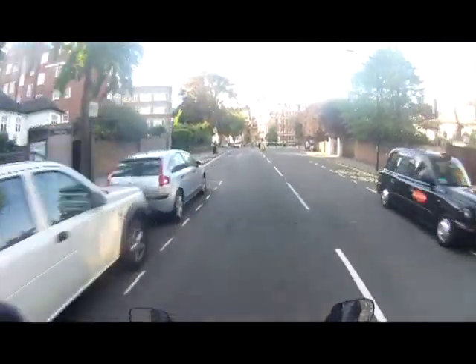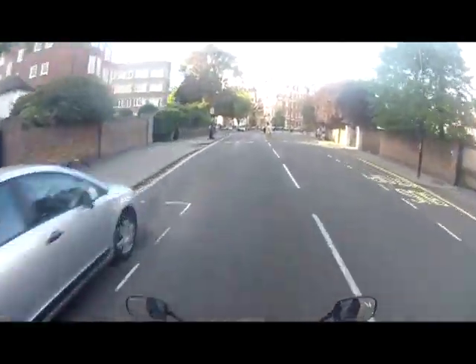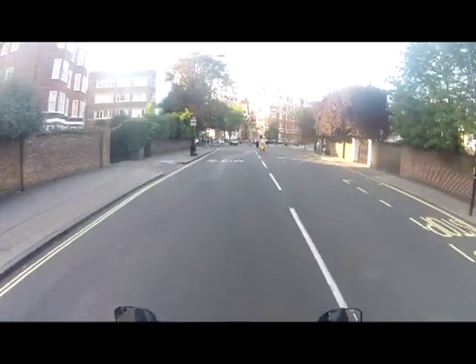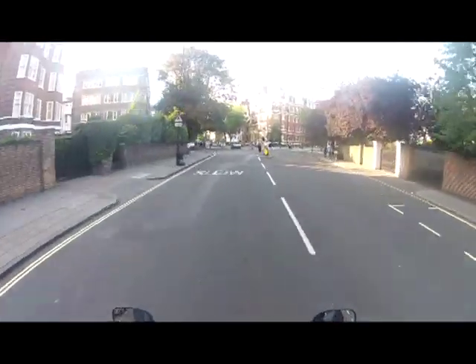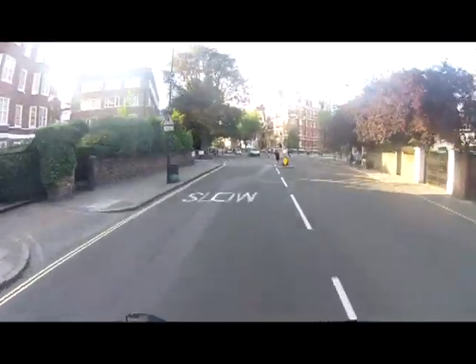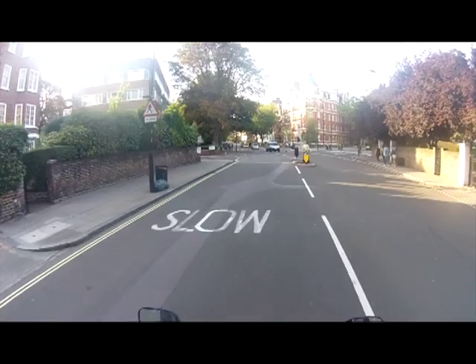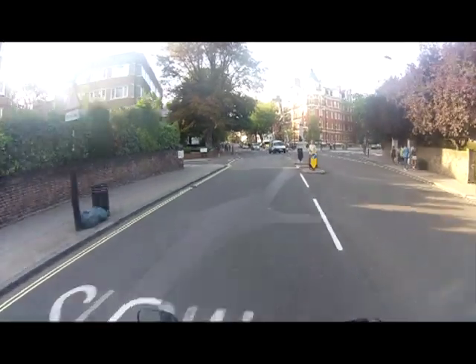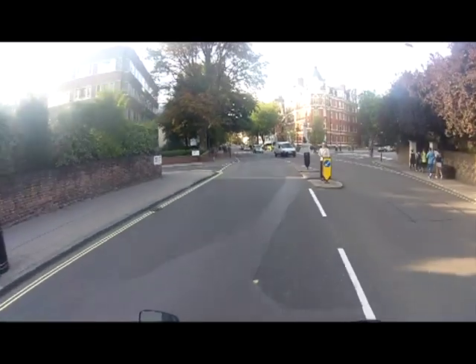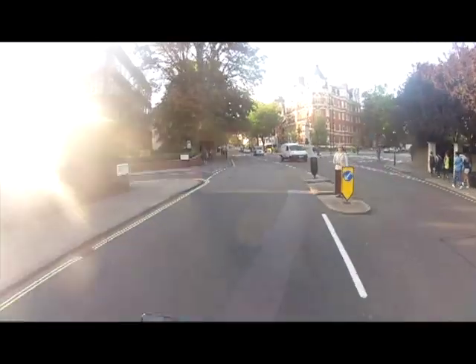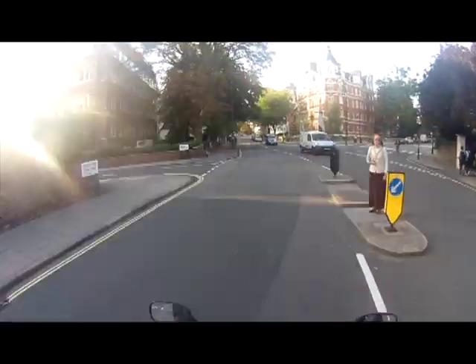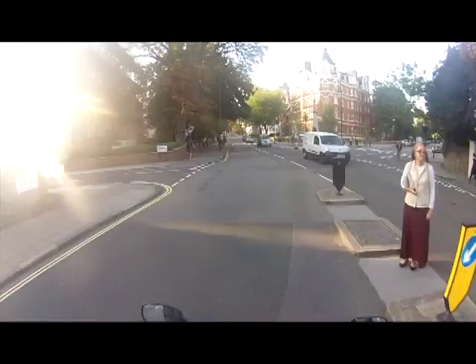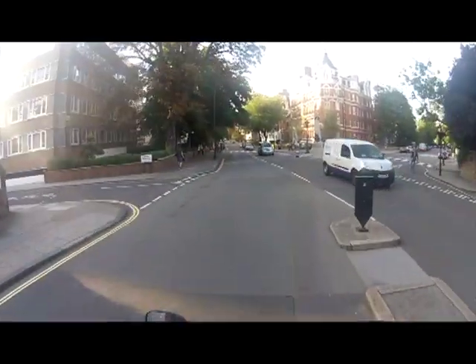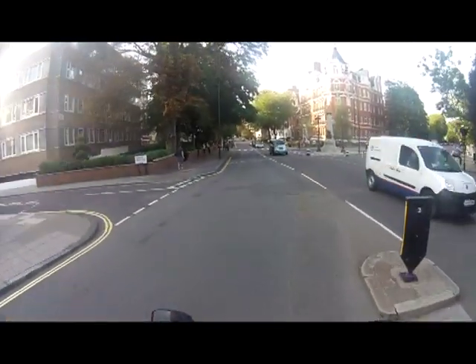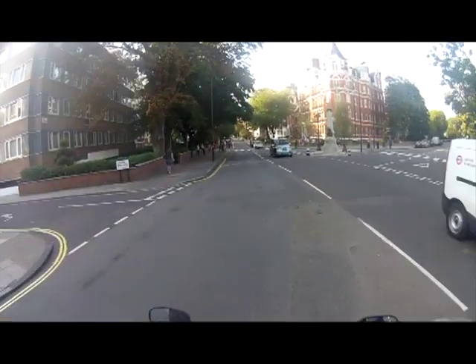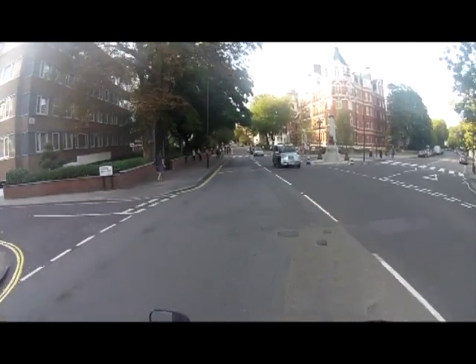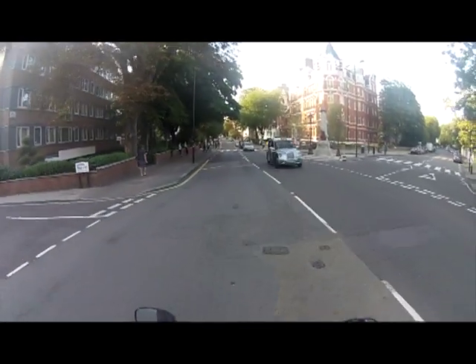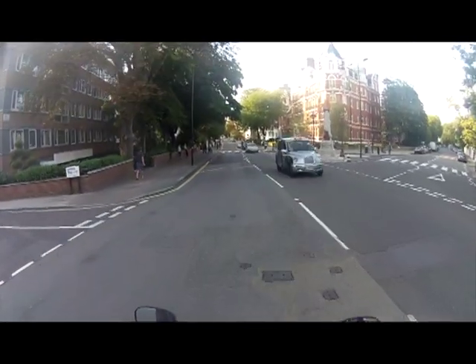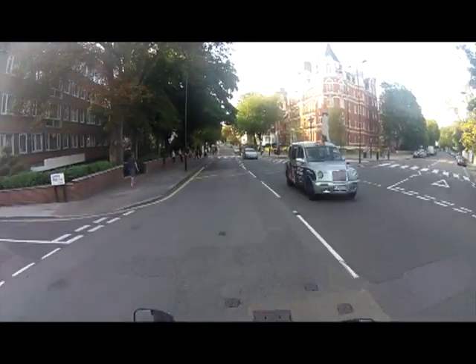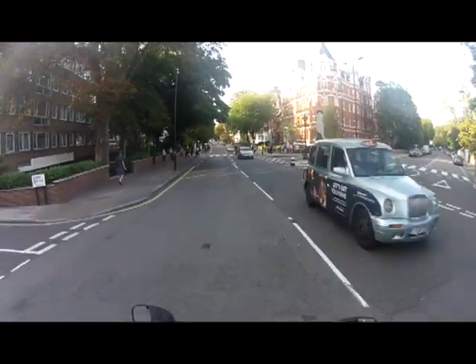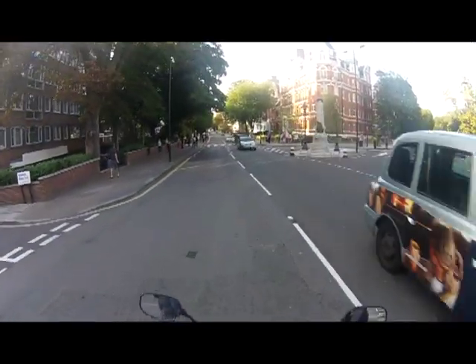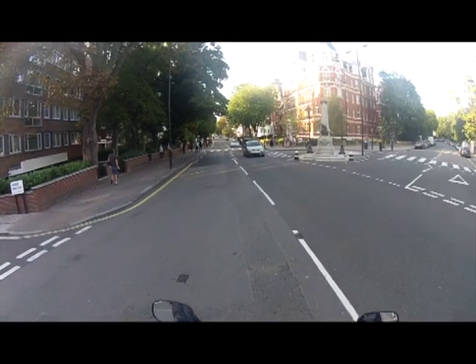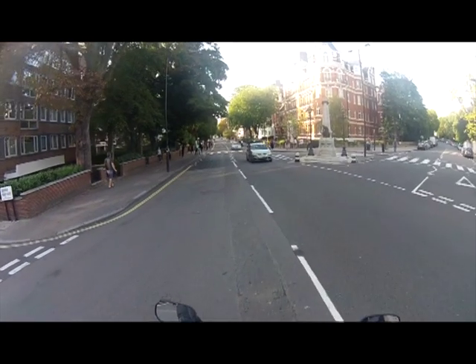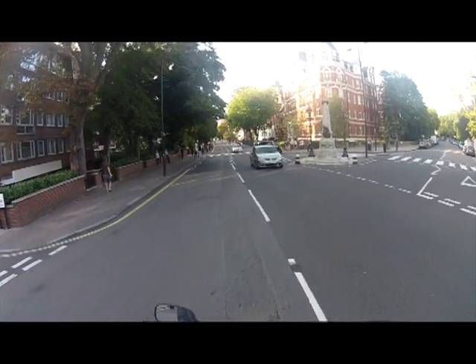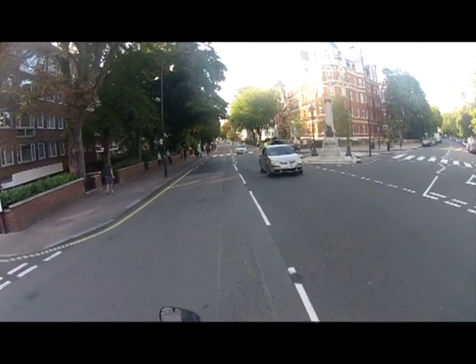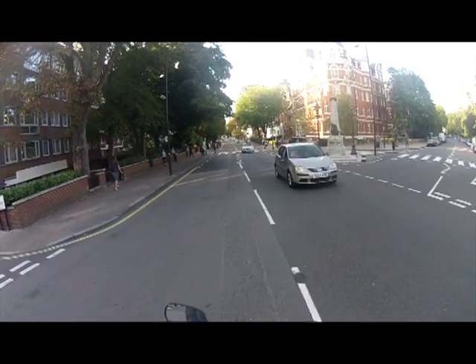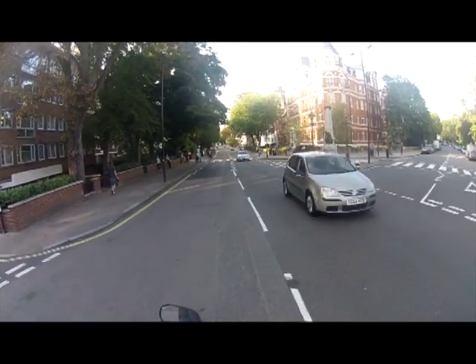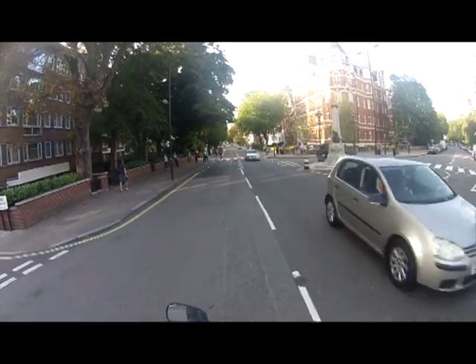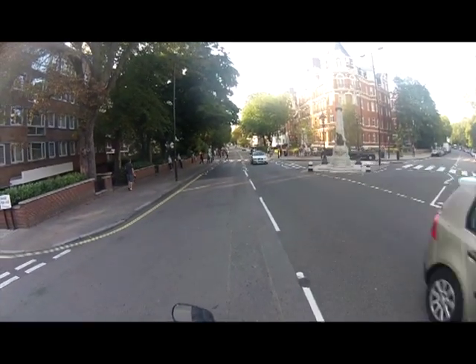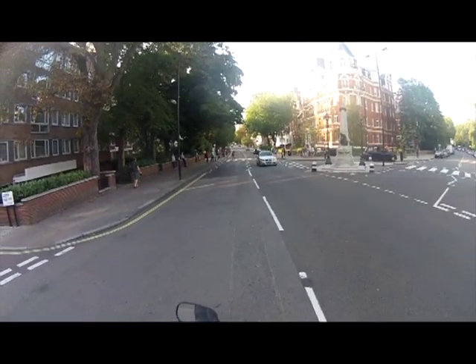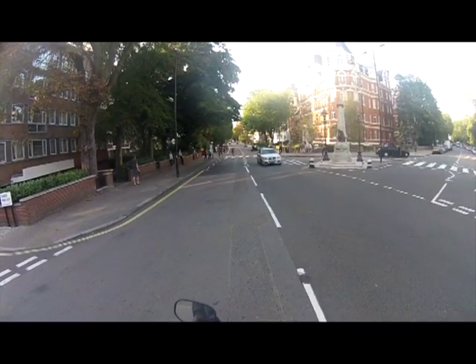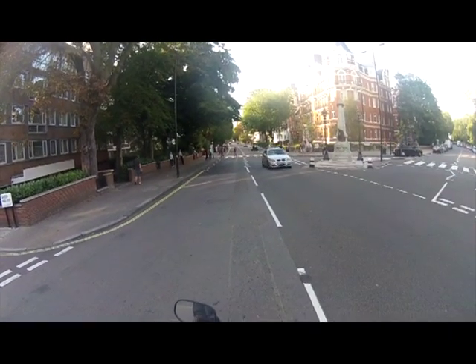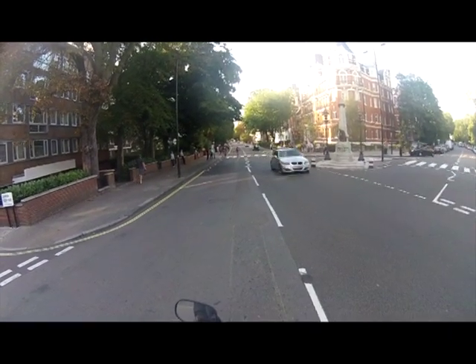There's the famous junction from the front cover of the Beatles' Abbey Road album. People are always walking in and out of it — there they are, look.